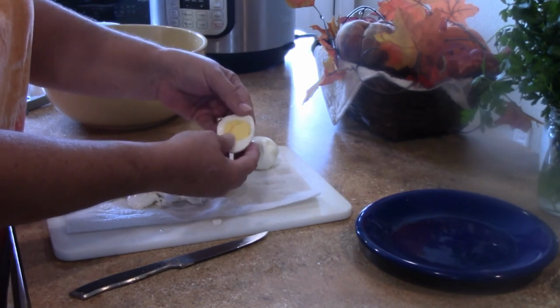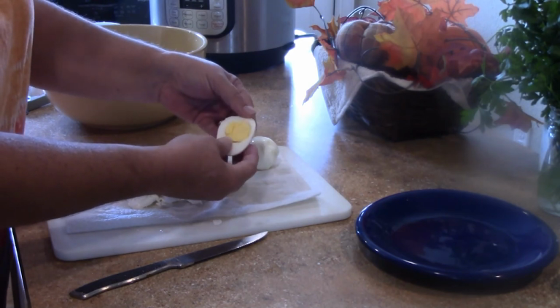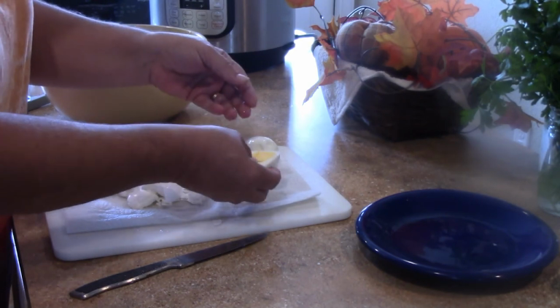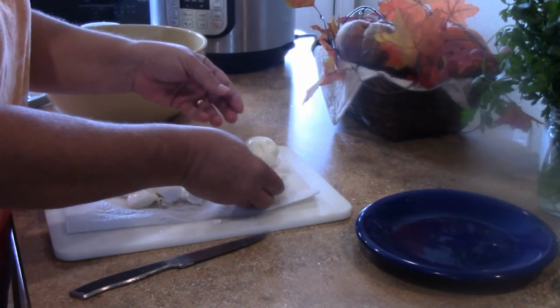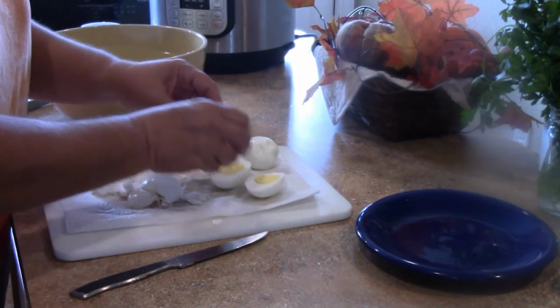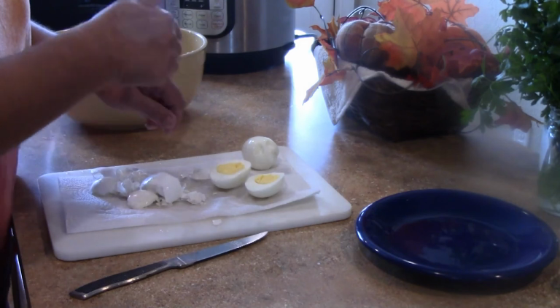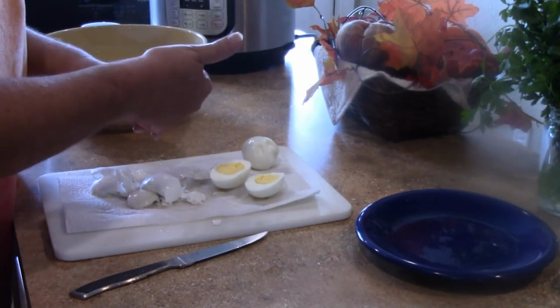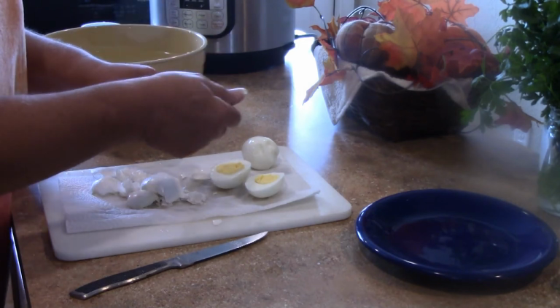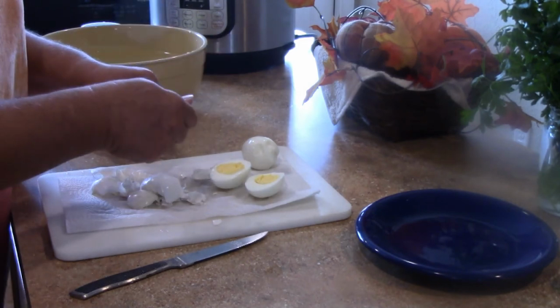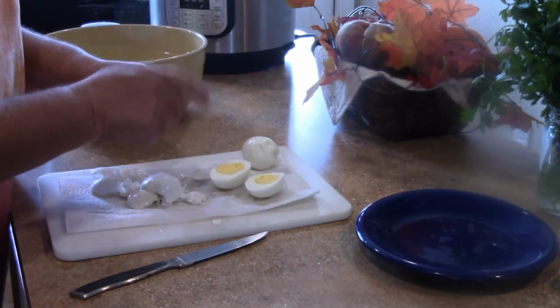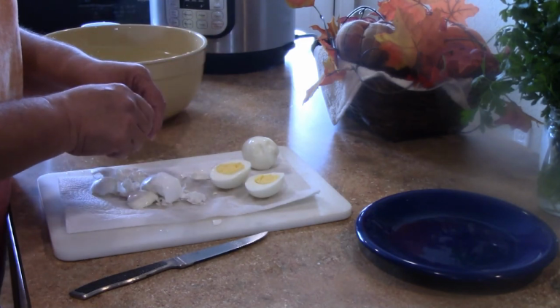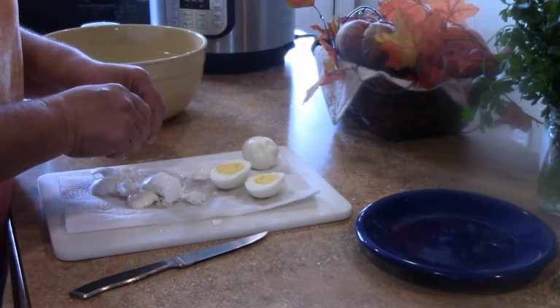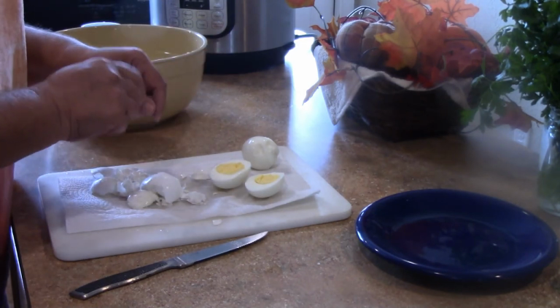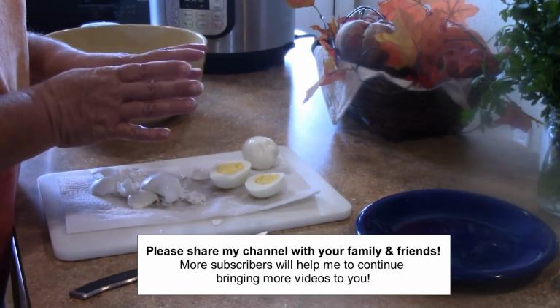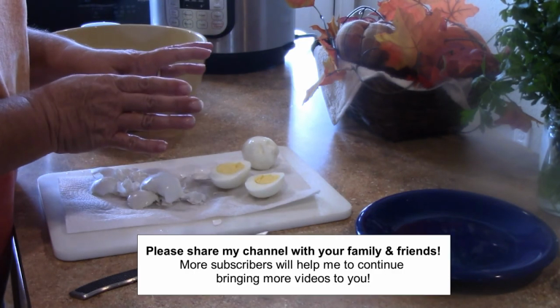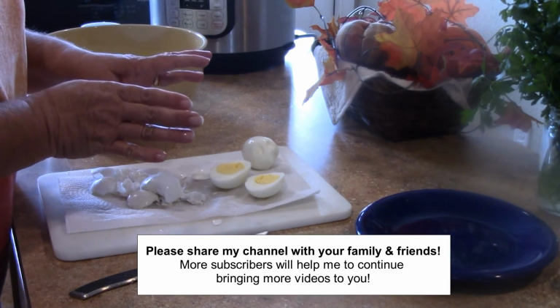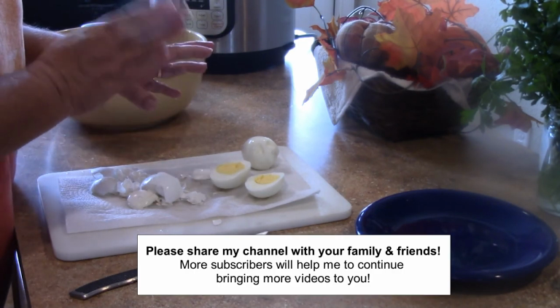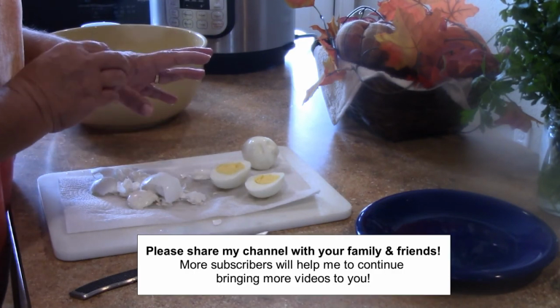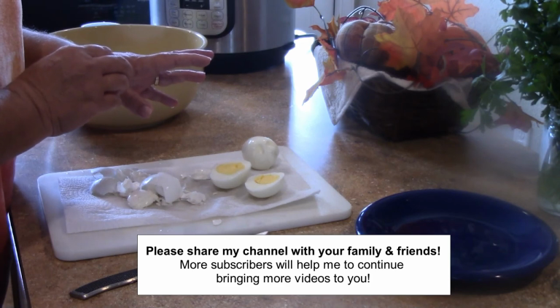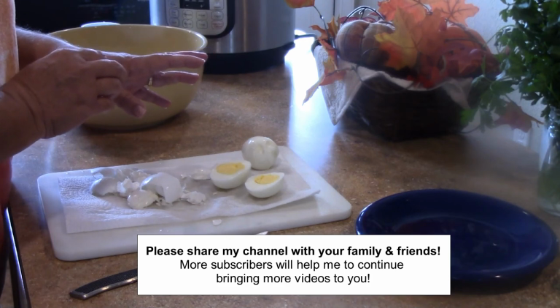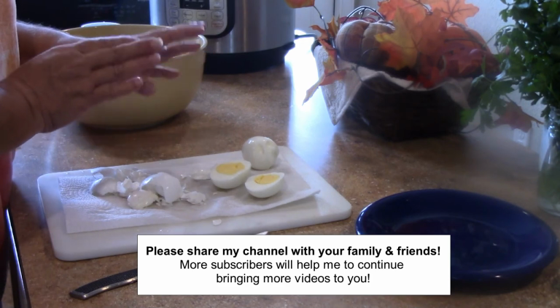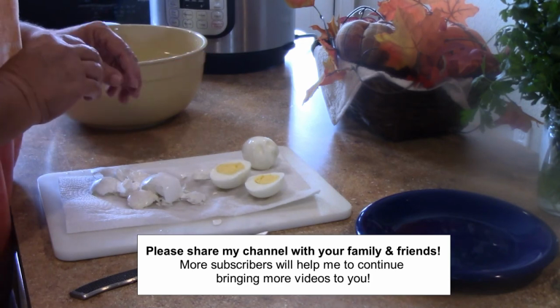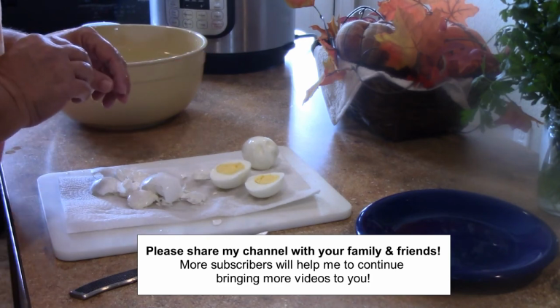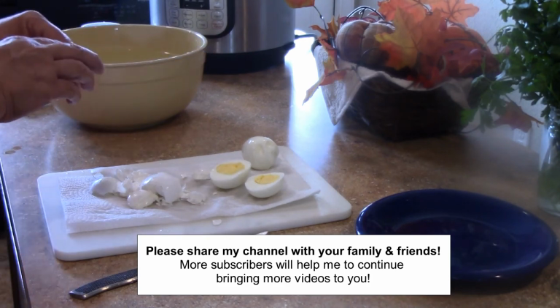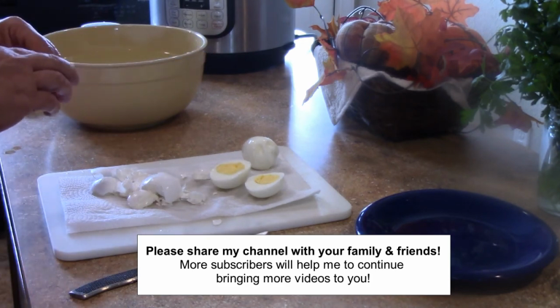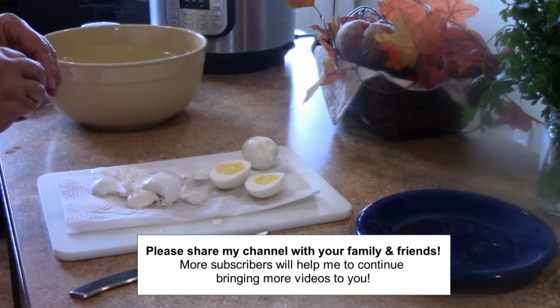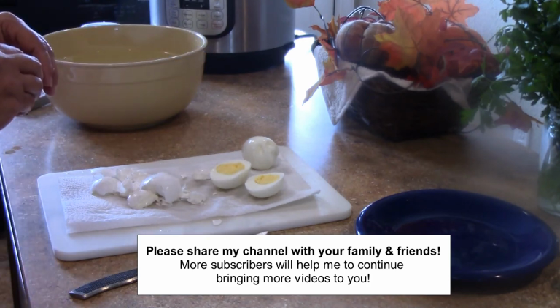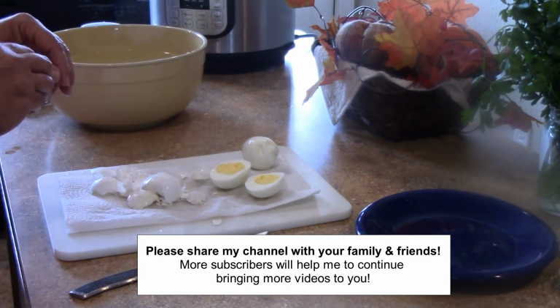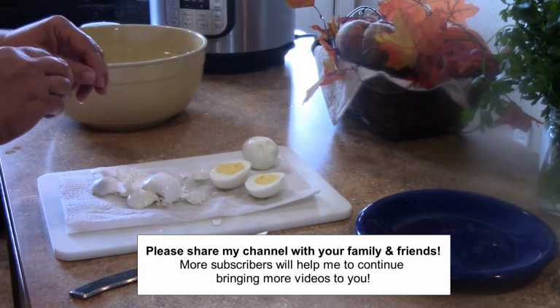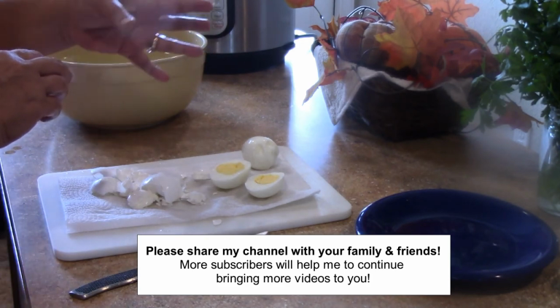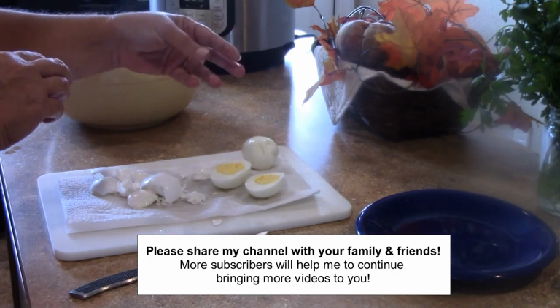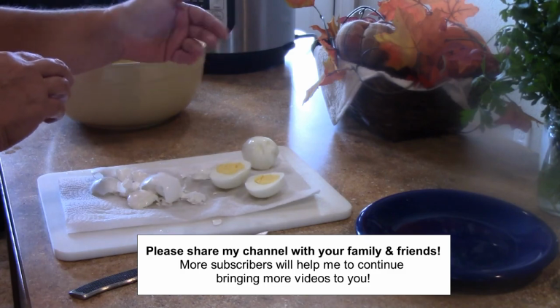Okay guys, if you like this video give me a thumbs up. And if you're new to the channel, please subscribe and click the bell when it comes up so you'll be notified whenever I upload a new video. Thanks a lot. Now go eat some eggs.